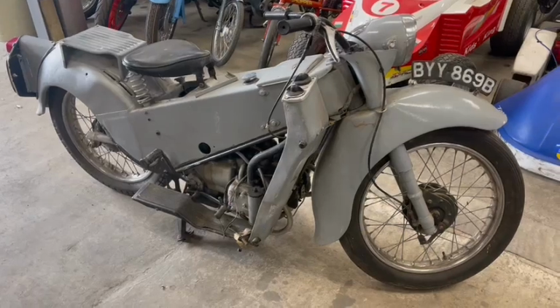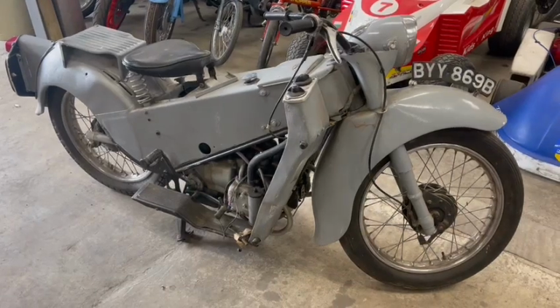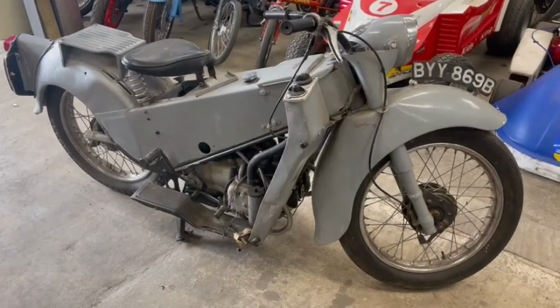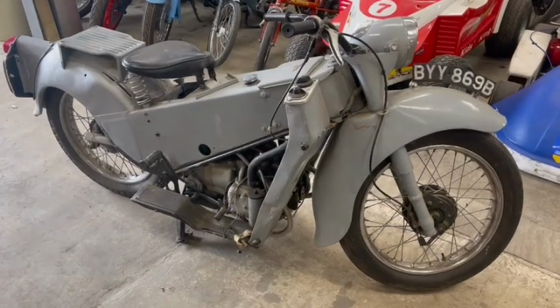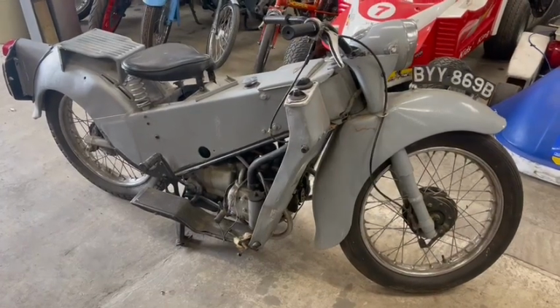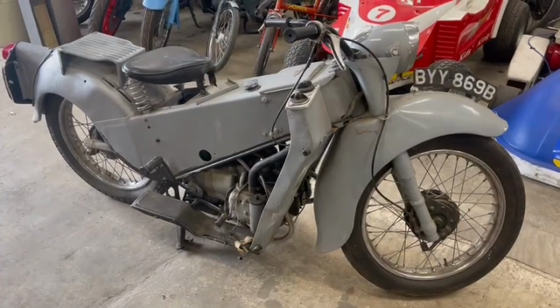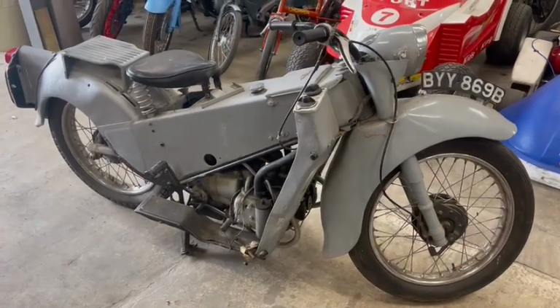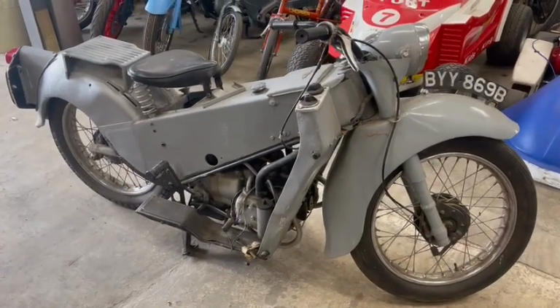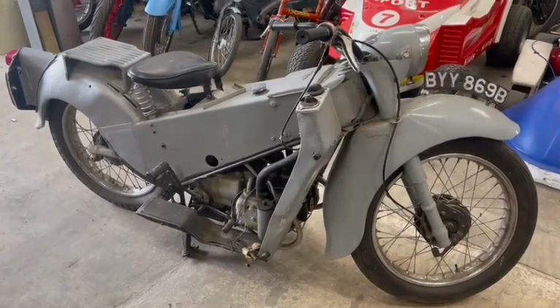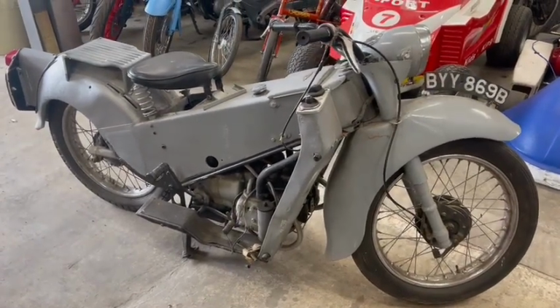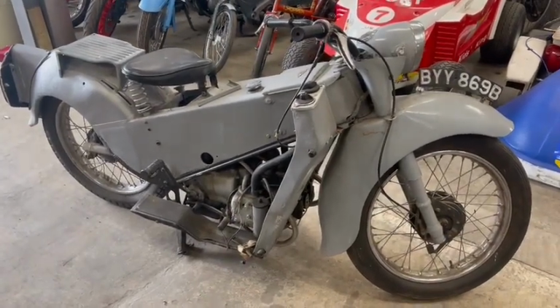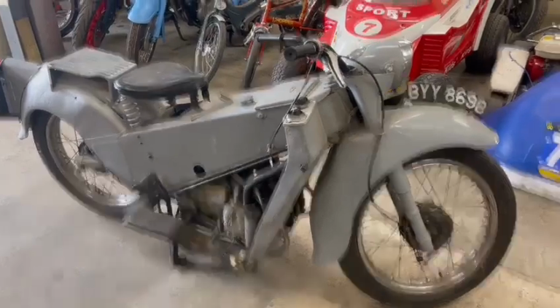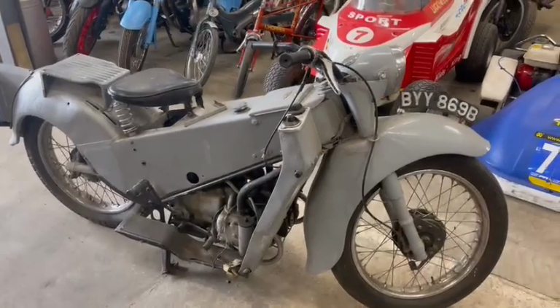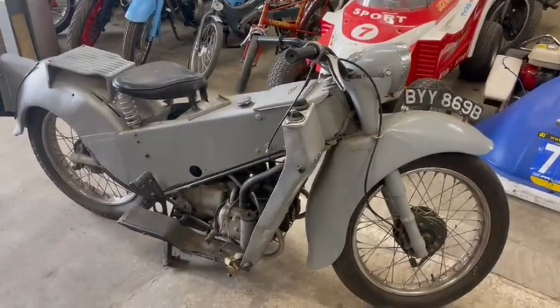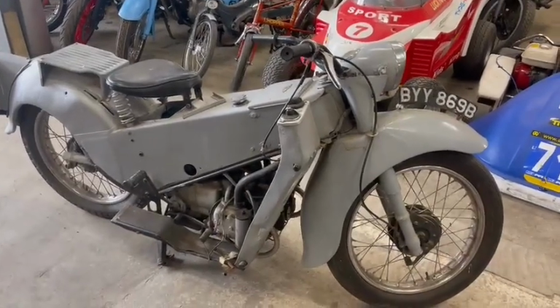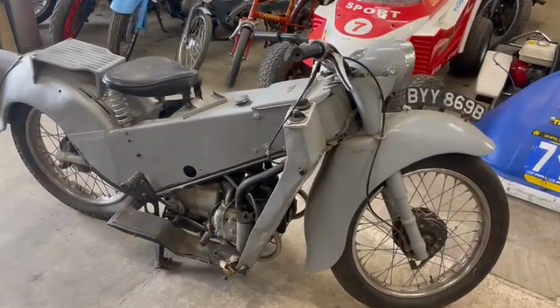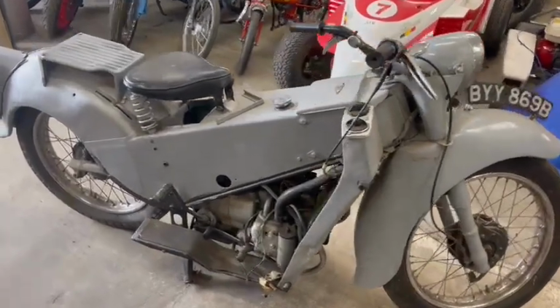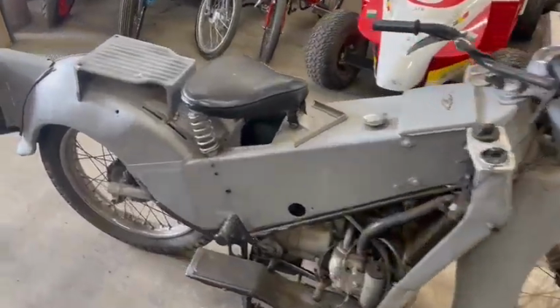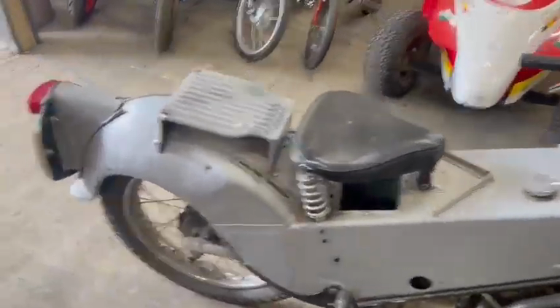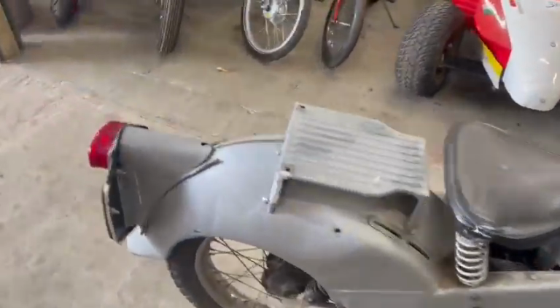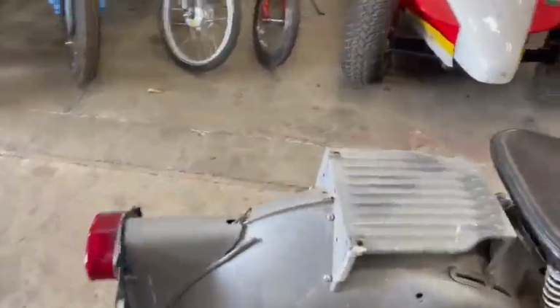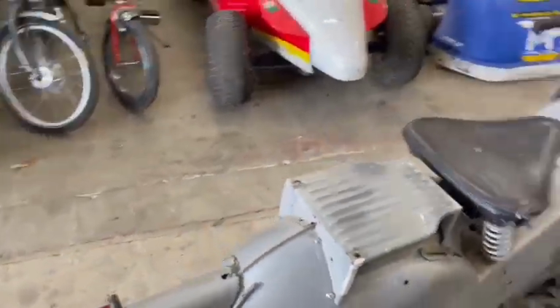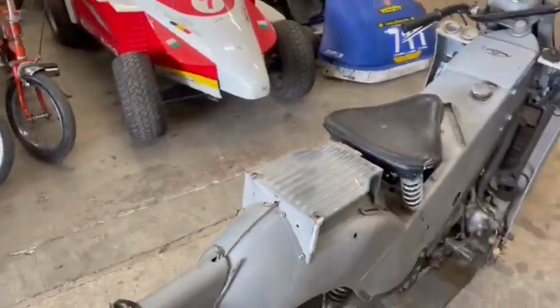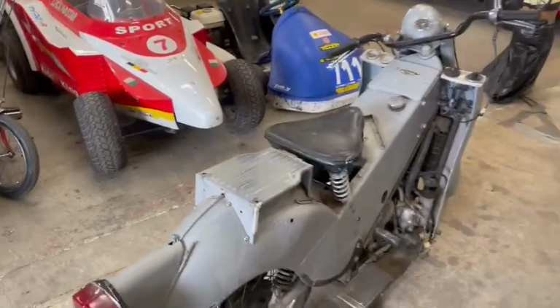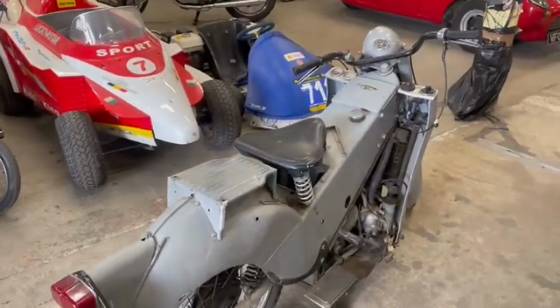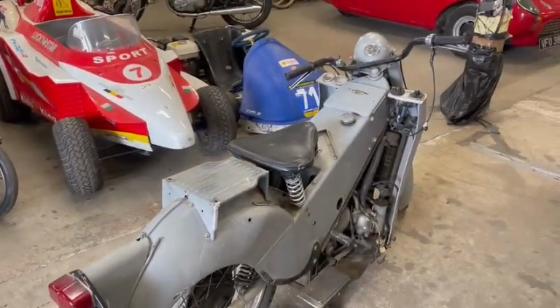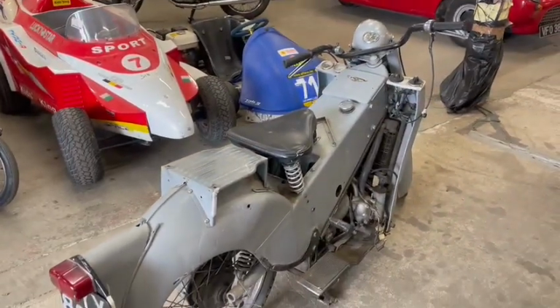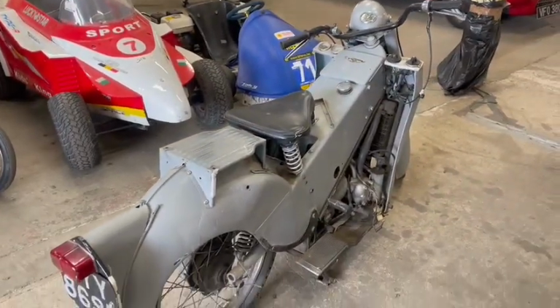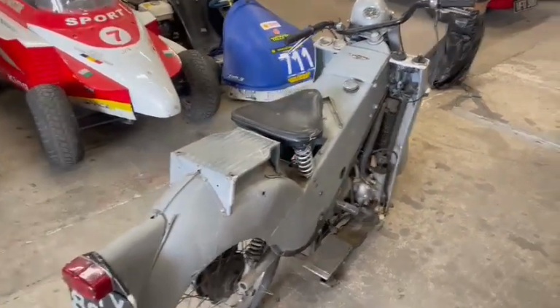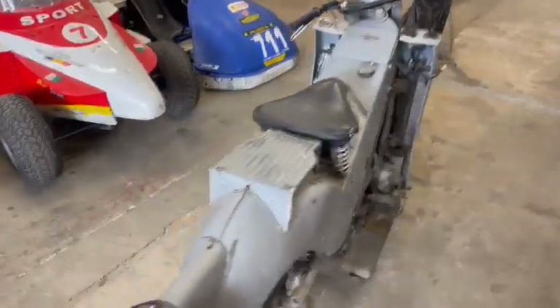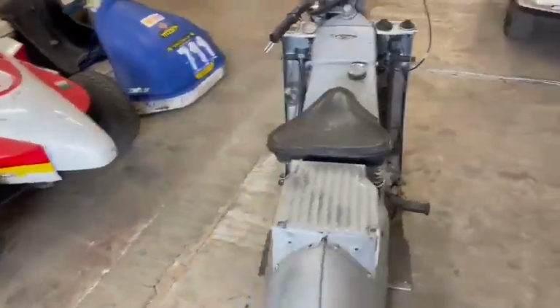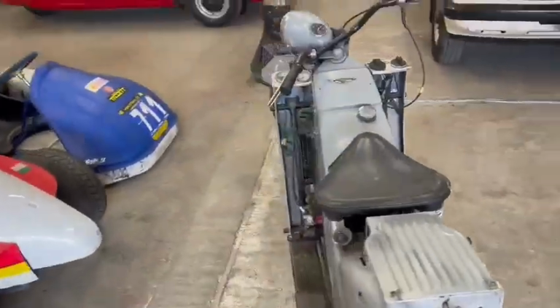Right then guys, here we are. Old Velo — just arrived for the next sale. Don't know a great deal about these if I'm honest with you. I couldn't tell you what model it is. I'm not up to speed with my old bikes. To be fair, not up to speed with new ones either.